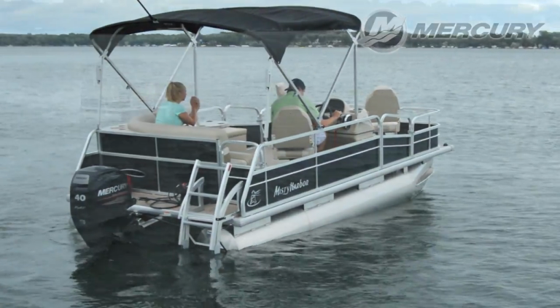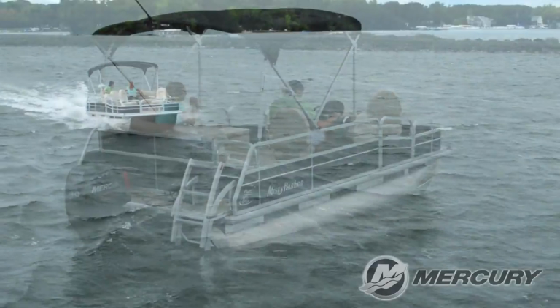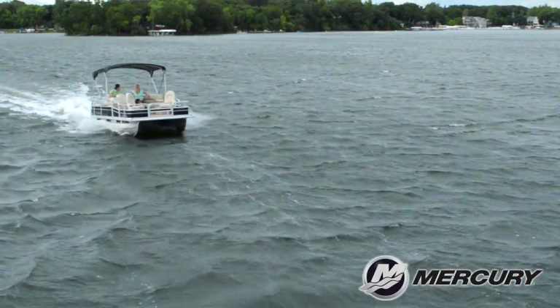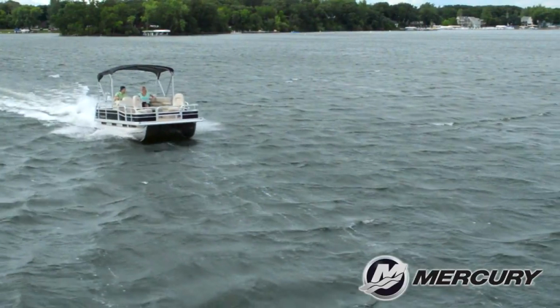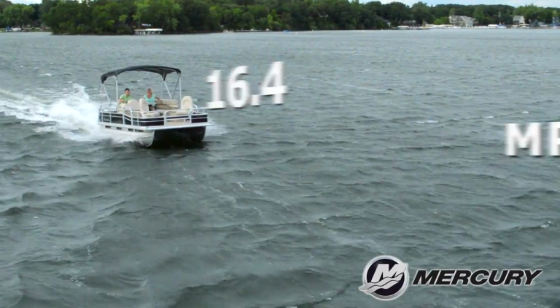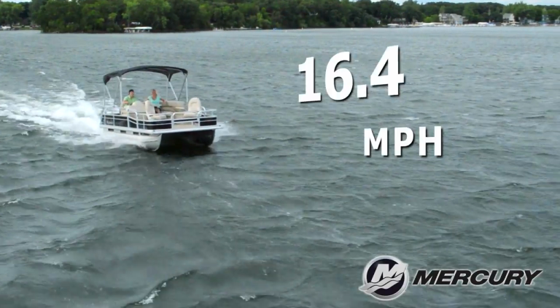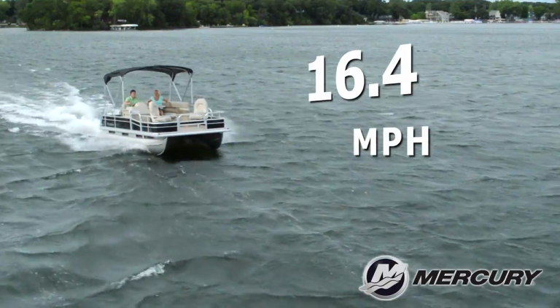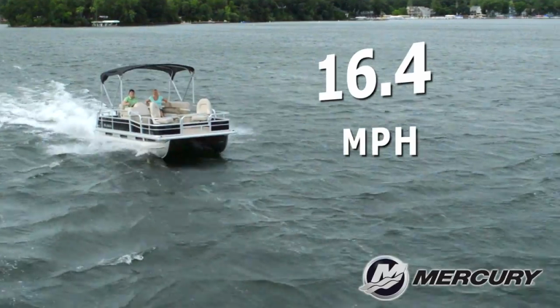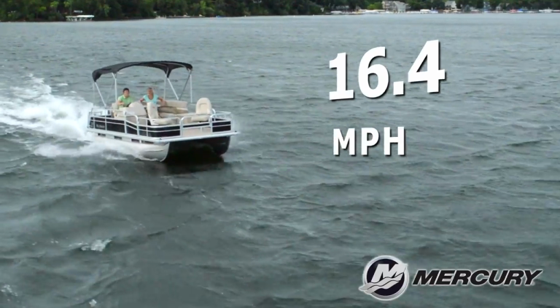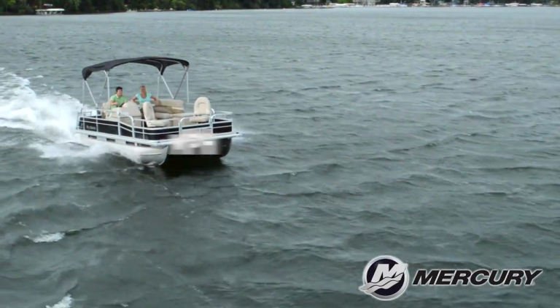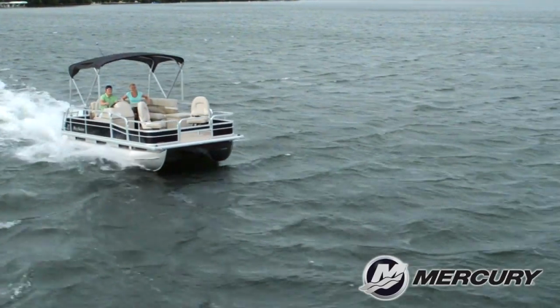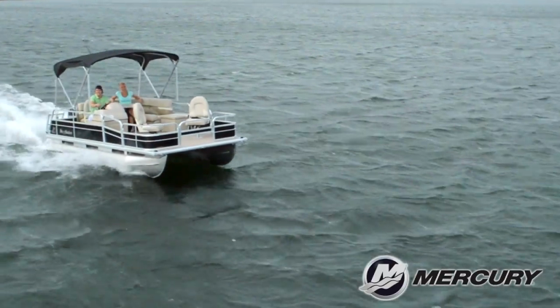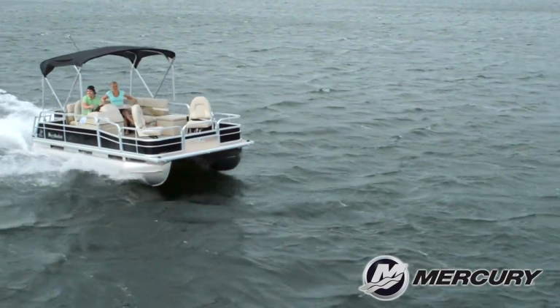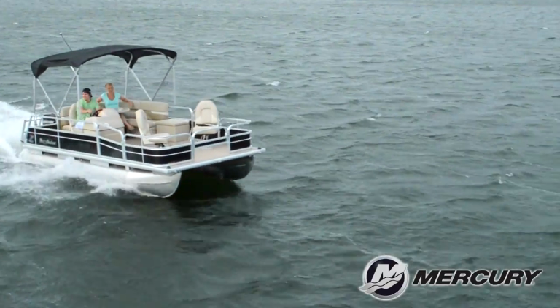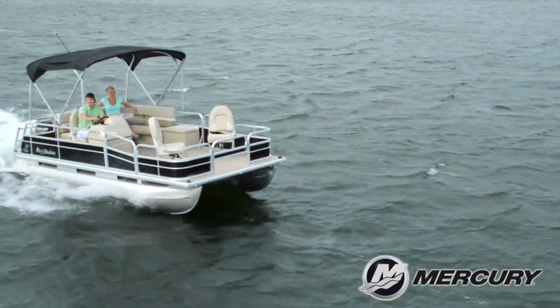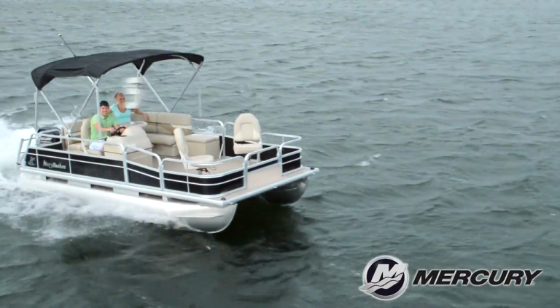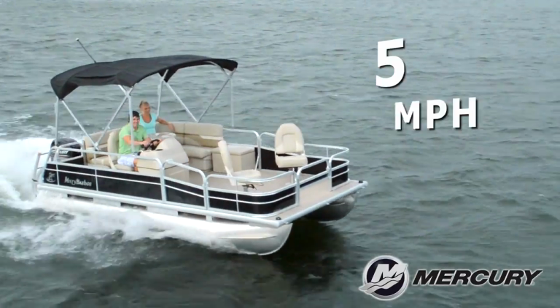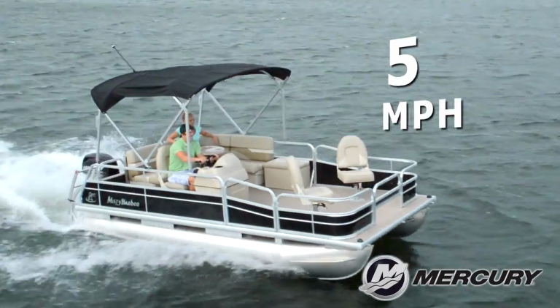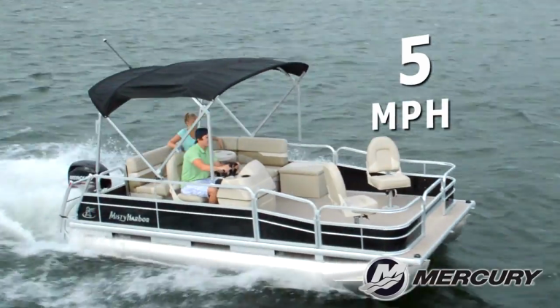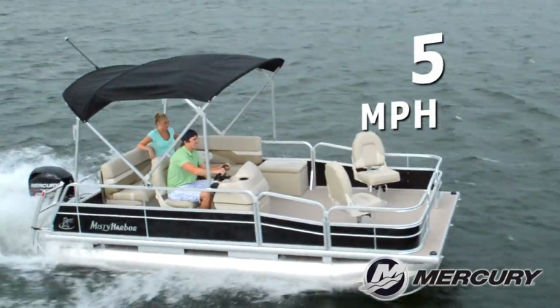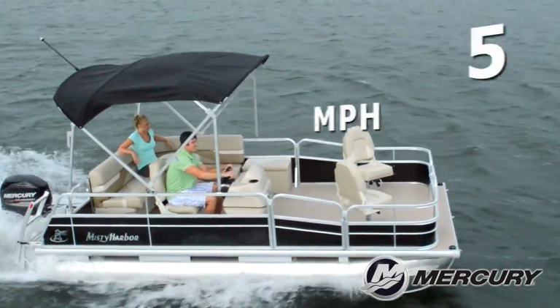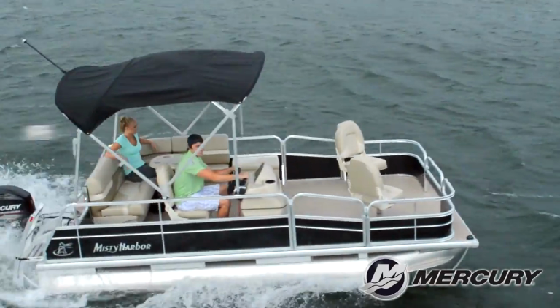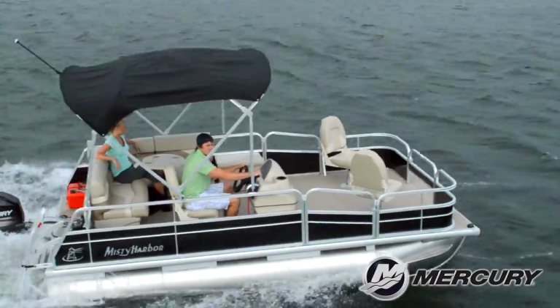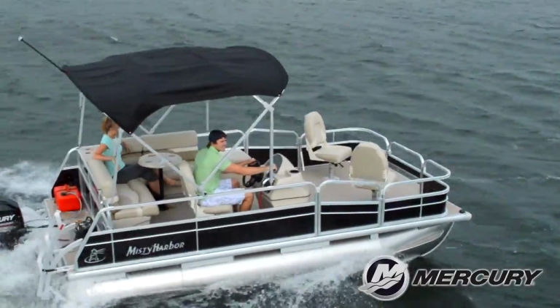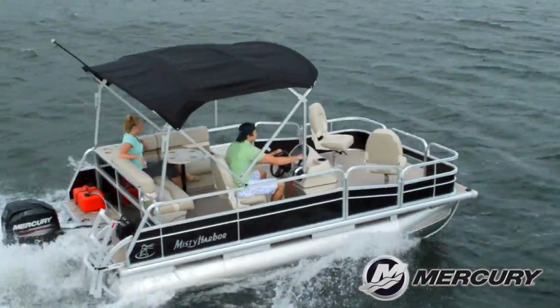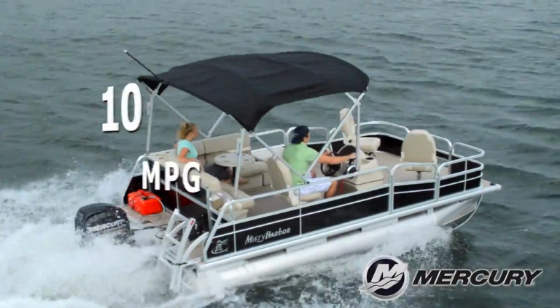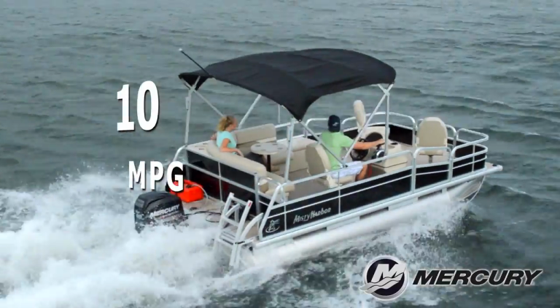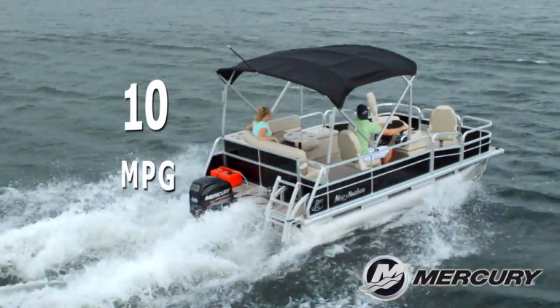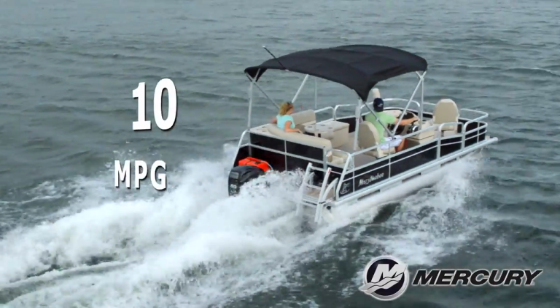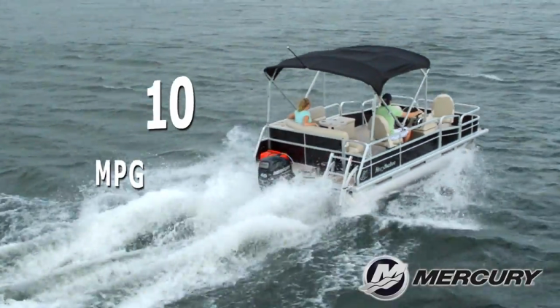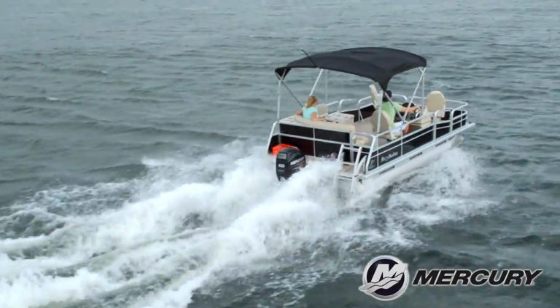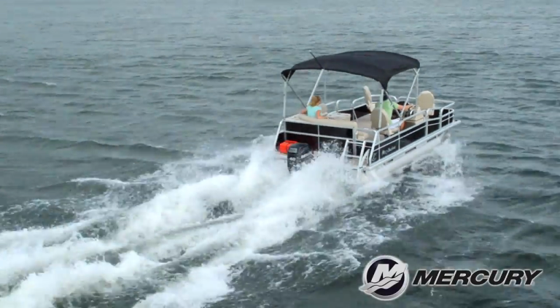With a top speed of 16.4 miles per hour, the best fuel efficiency is traveling at 5 miles per hour, which will allow 10 miles per gallon at 2,000 RPM.